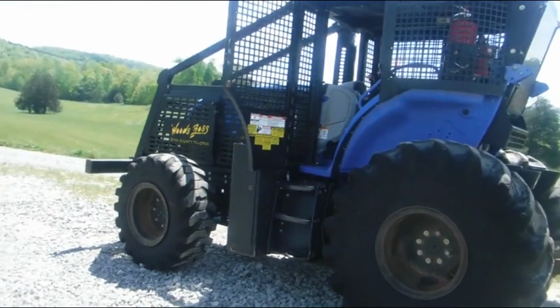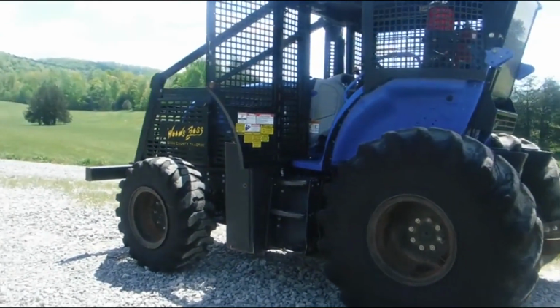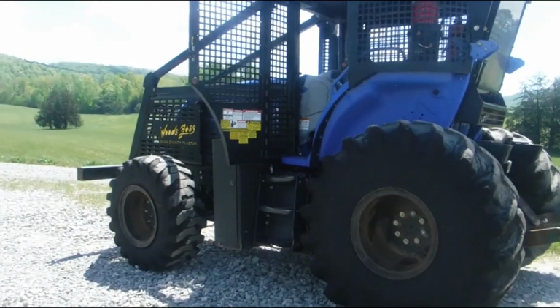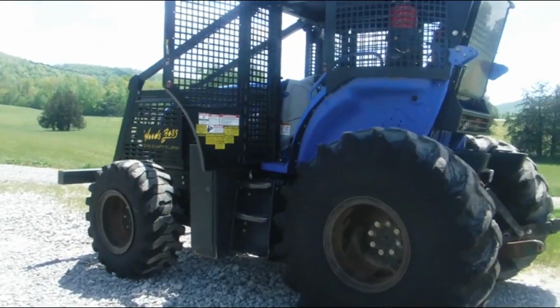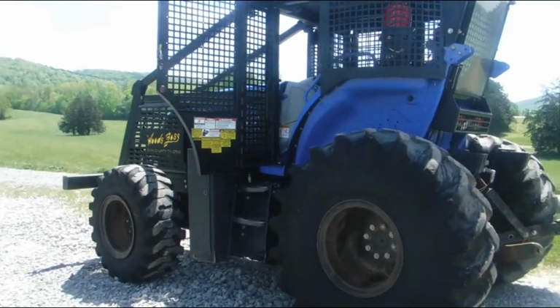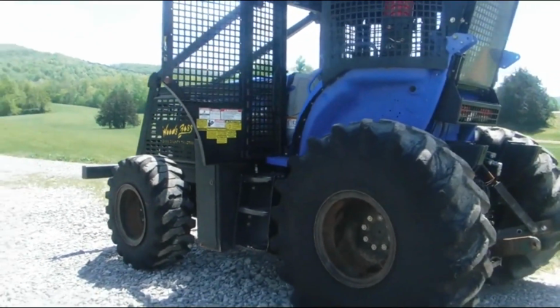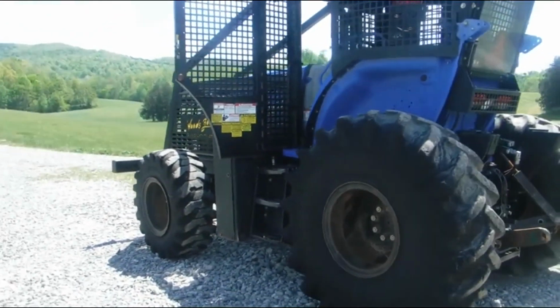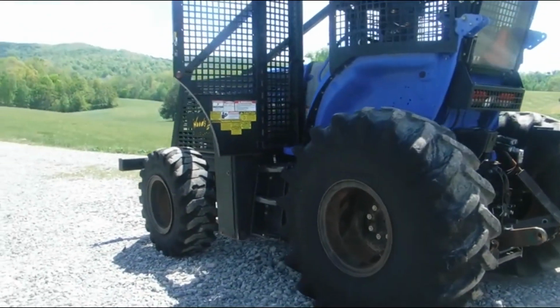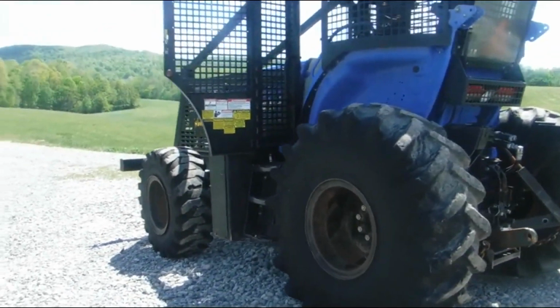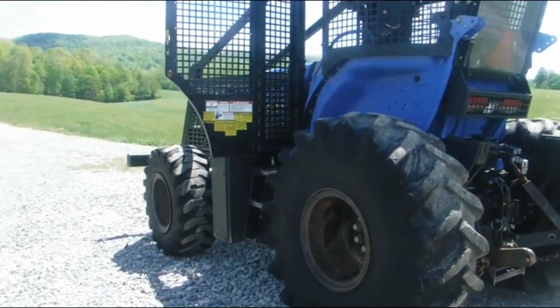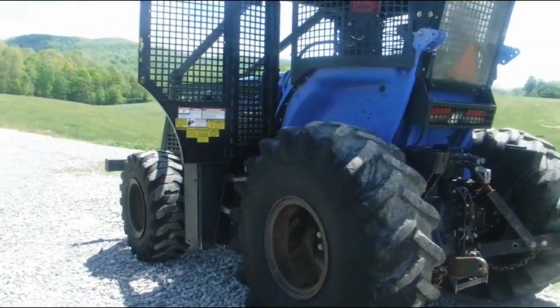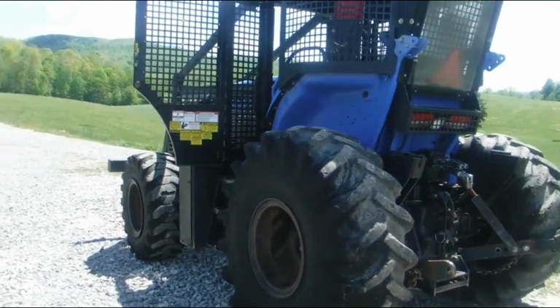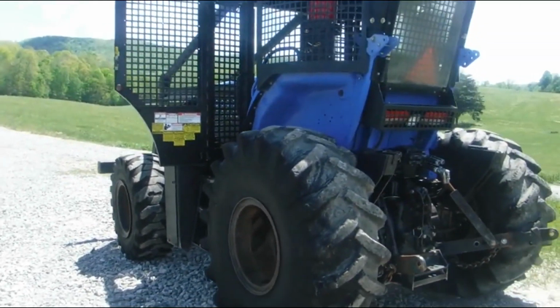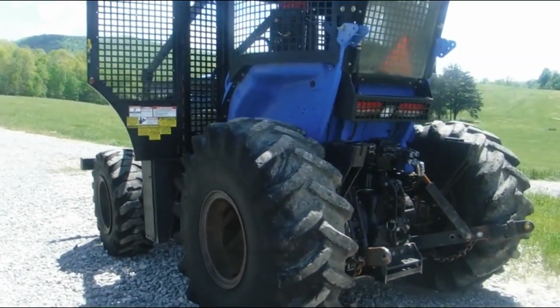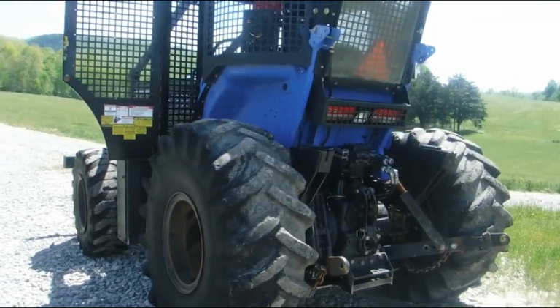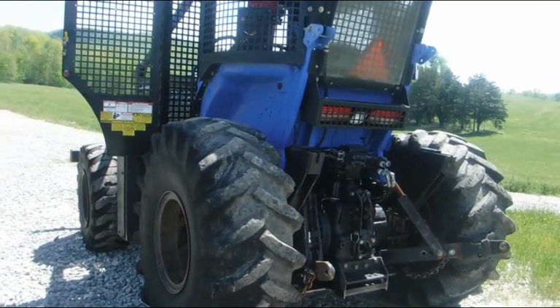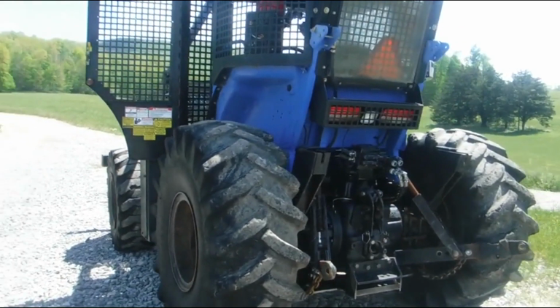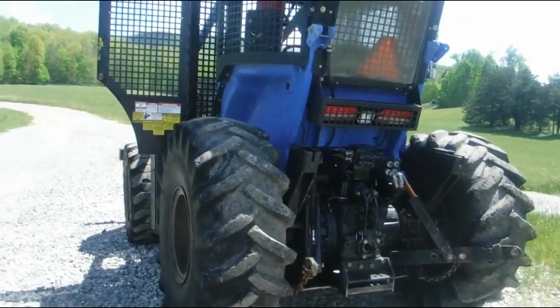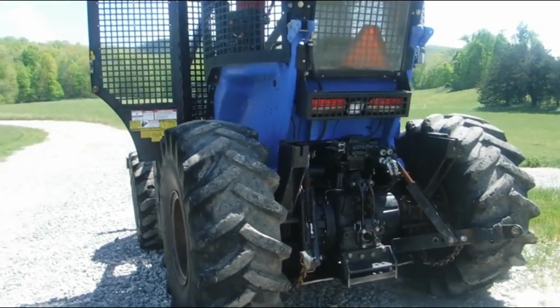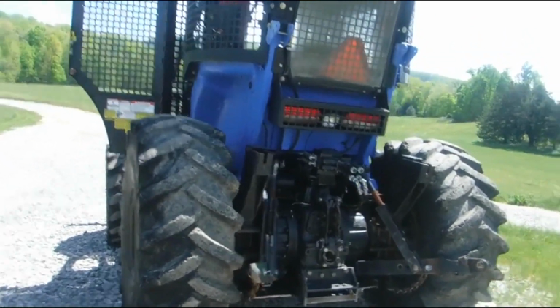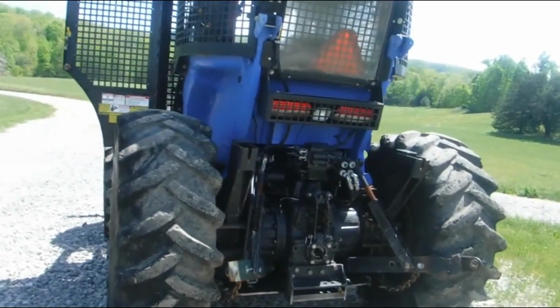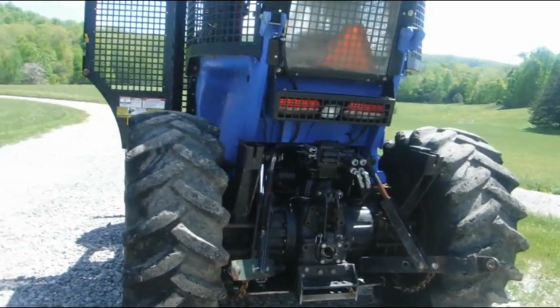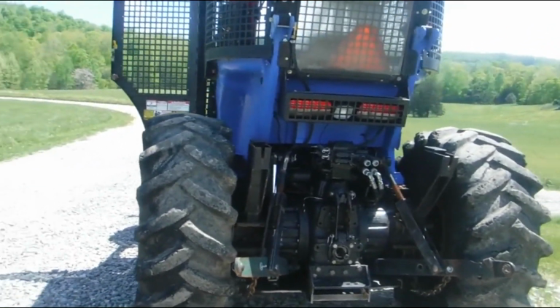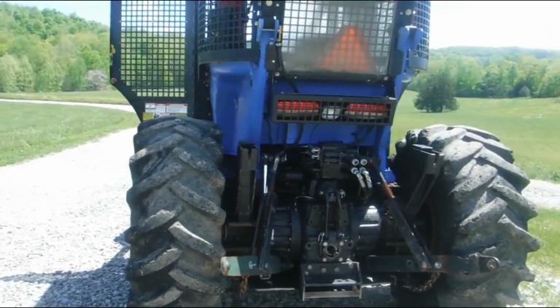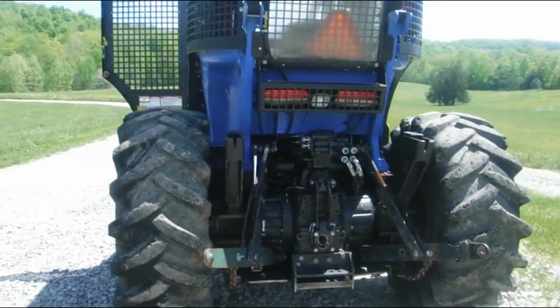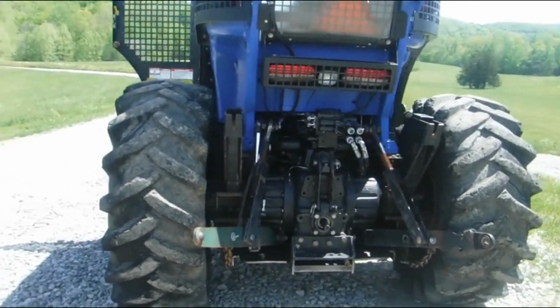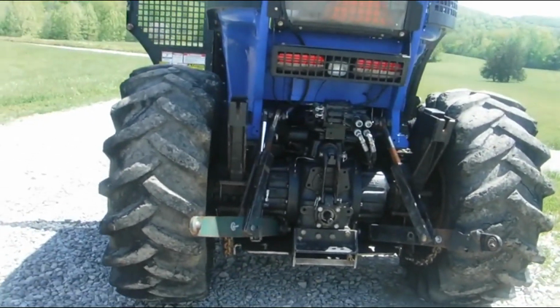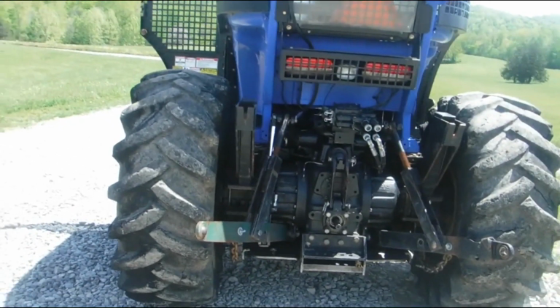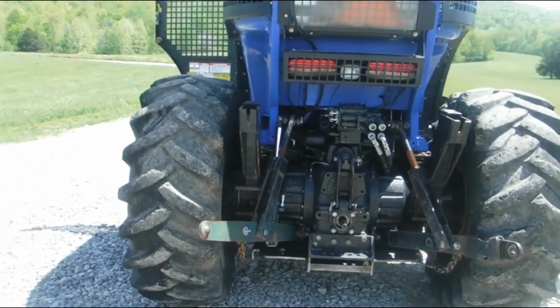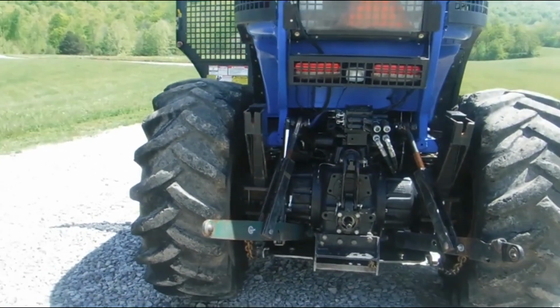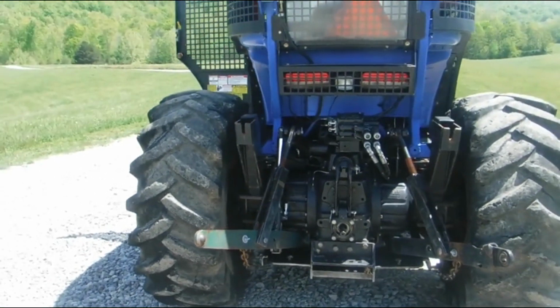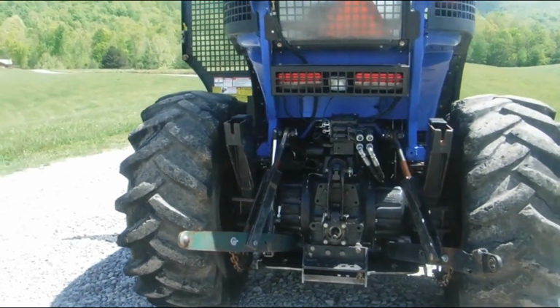It's four wheel drive. It has a massive winch on the front that does work. Auxiliary hydraulics, PTO, lift arms.